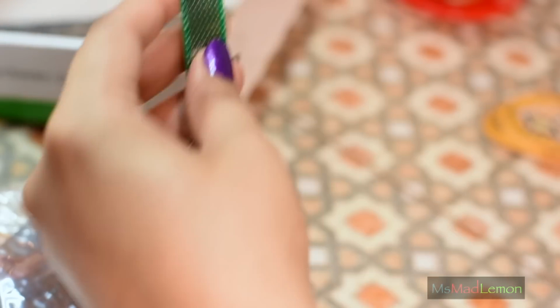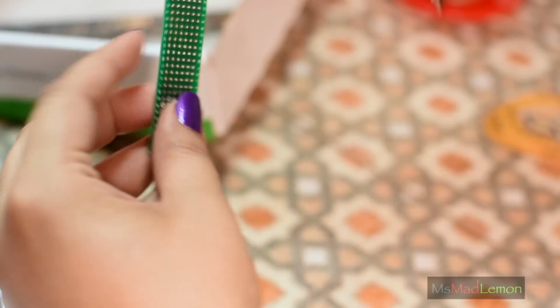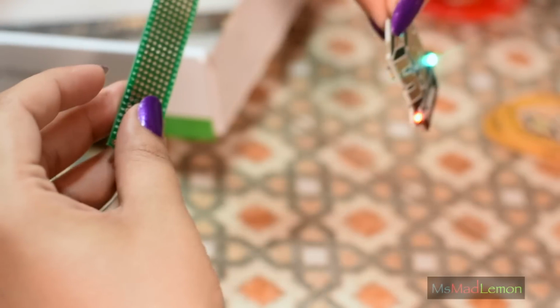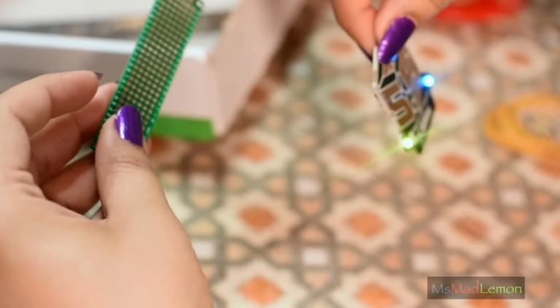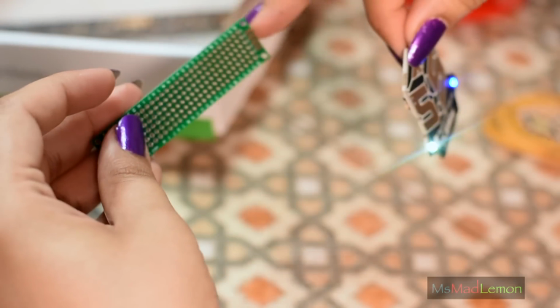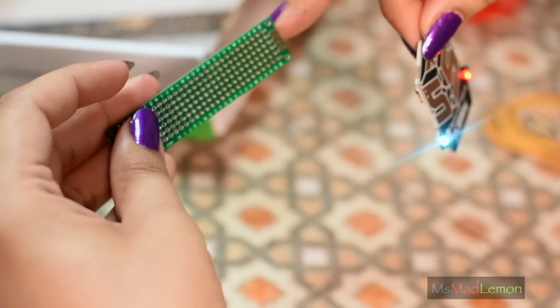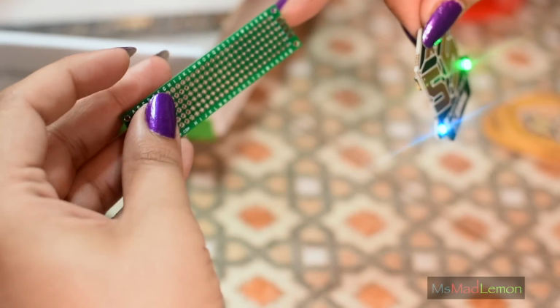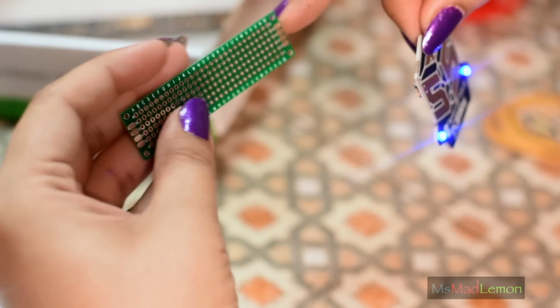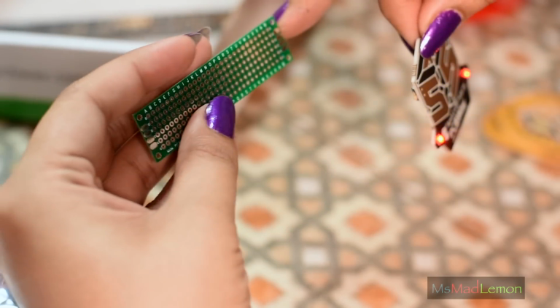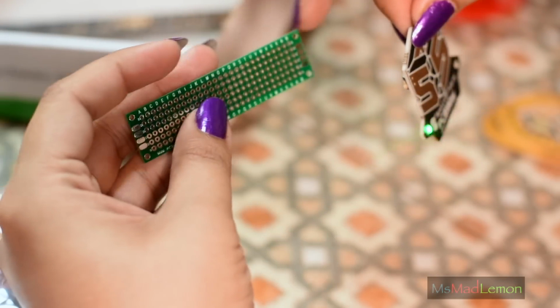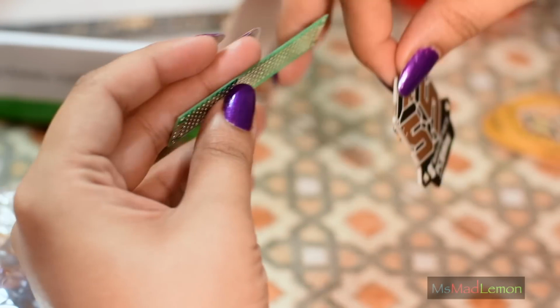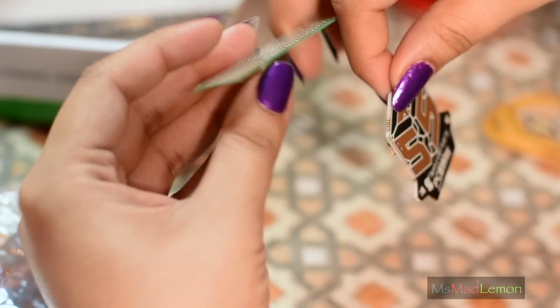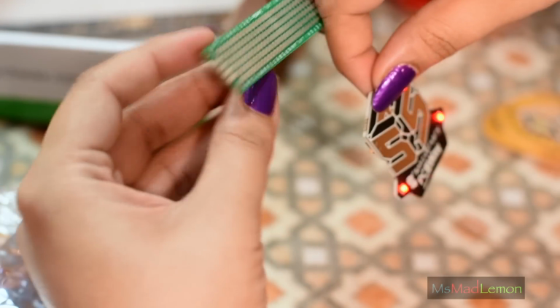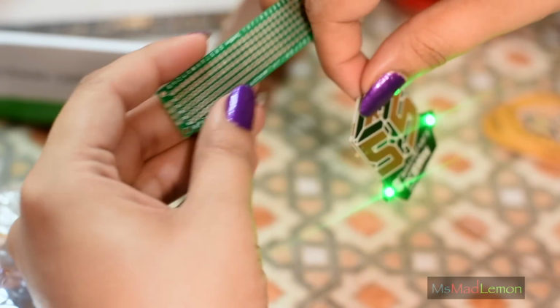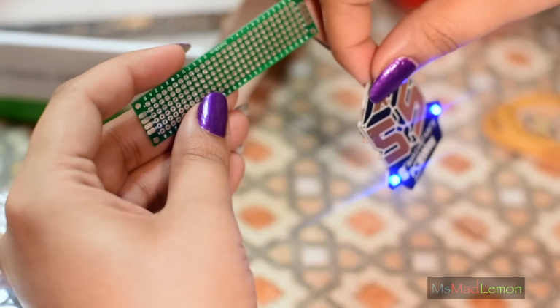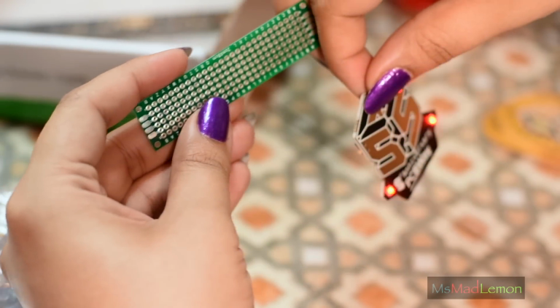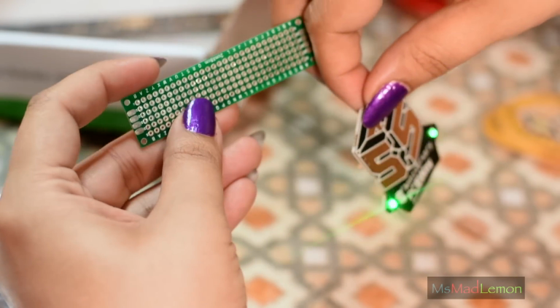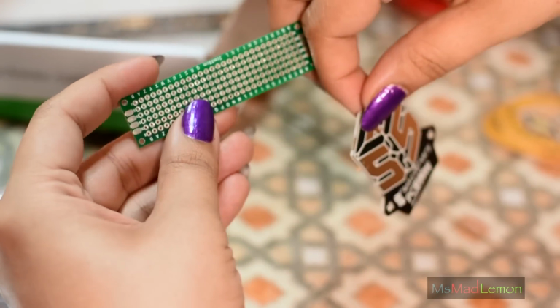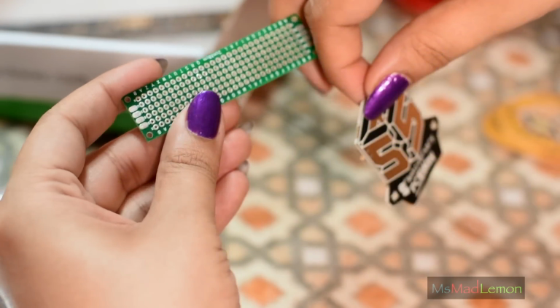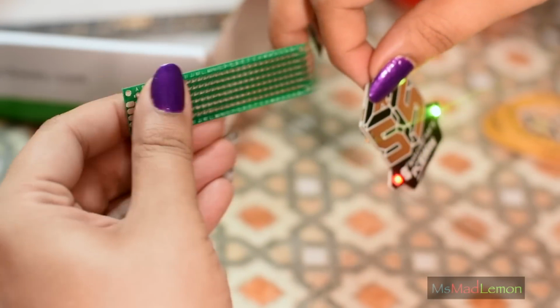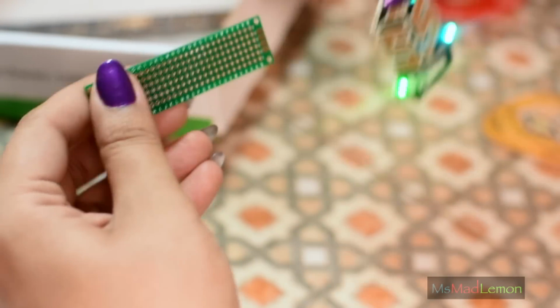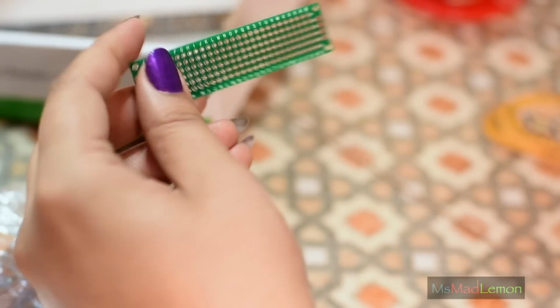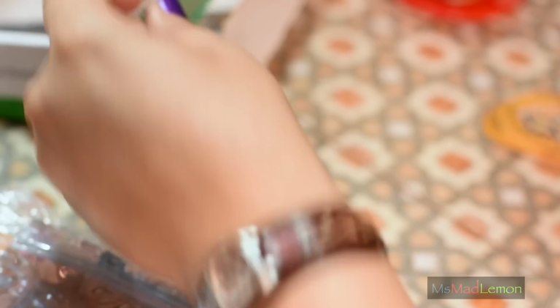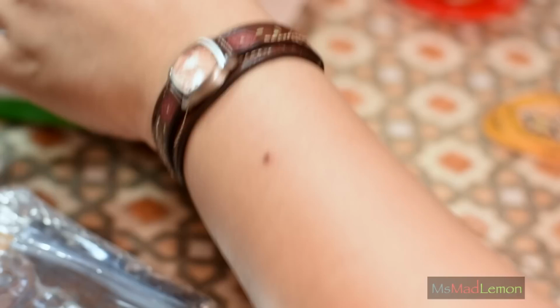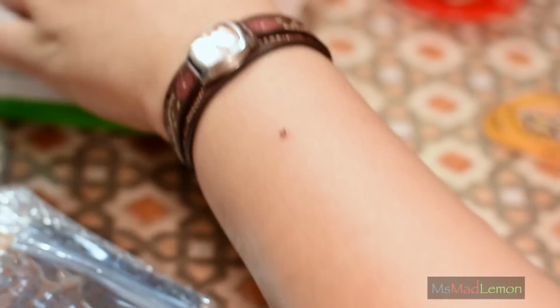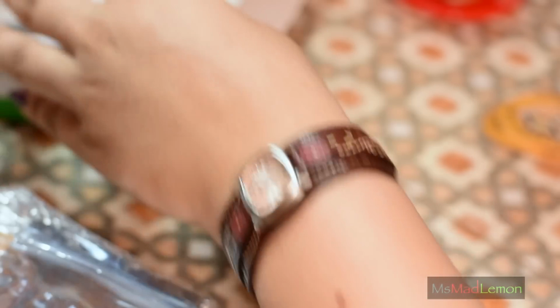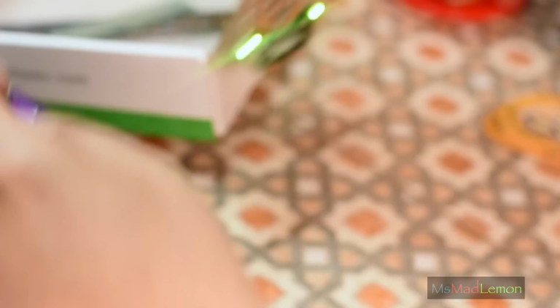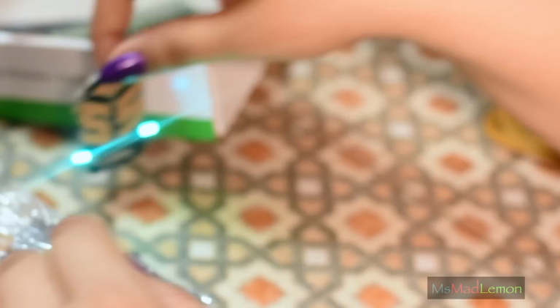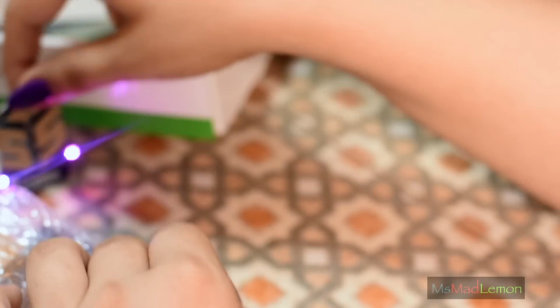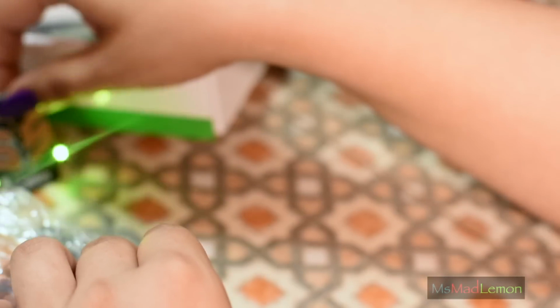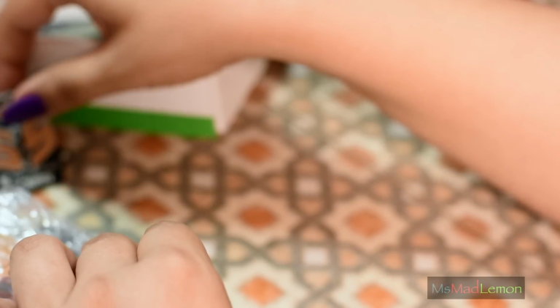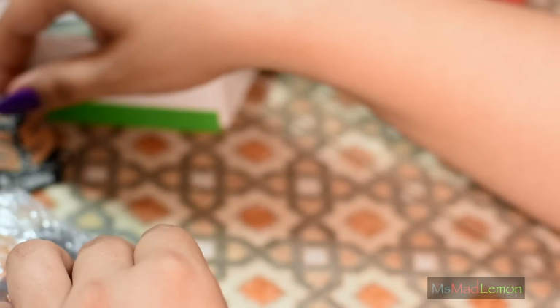Seems to be some double-sided matrix board here in the box for some reason. I'll just put this here.